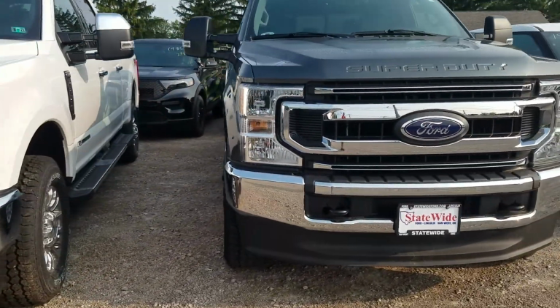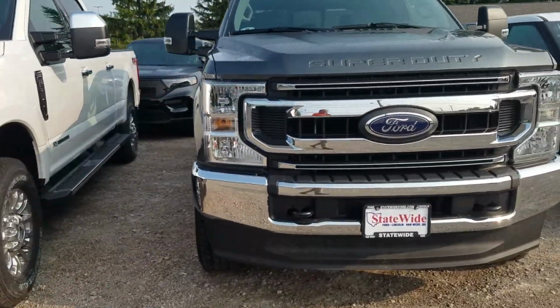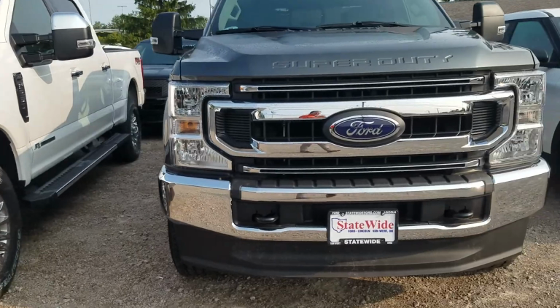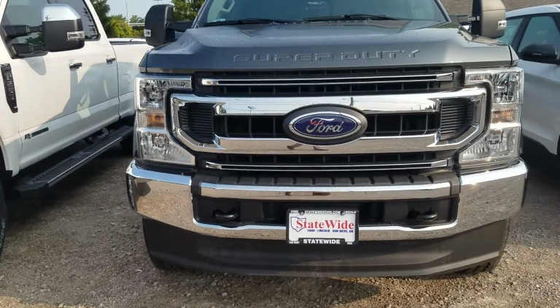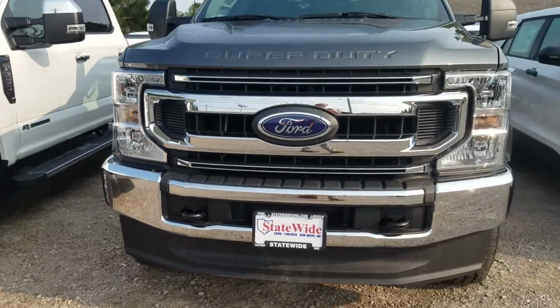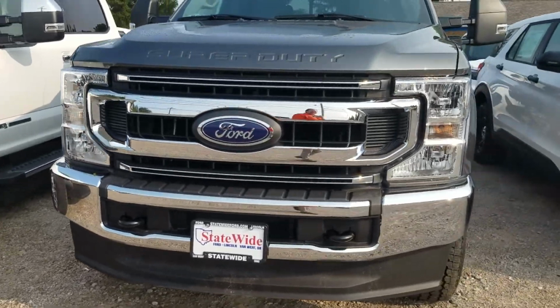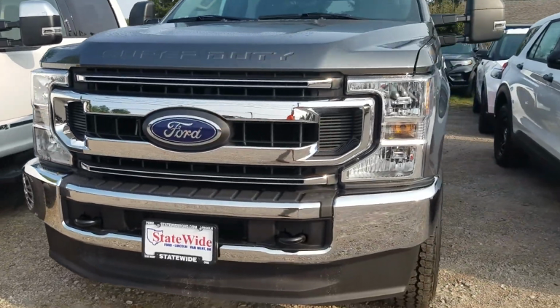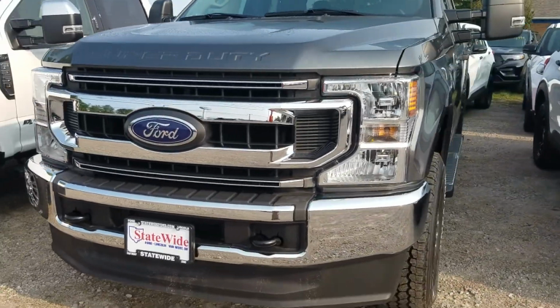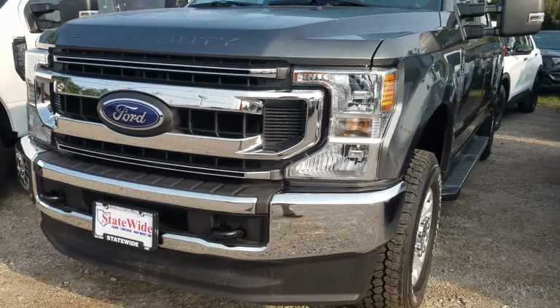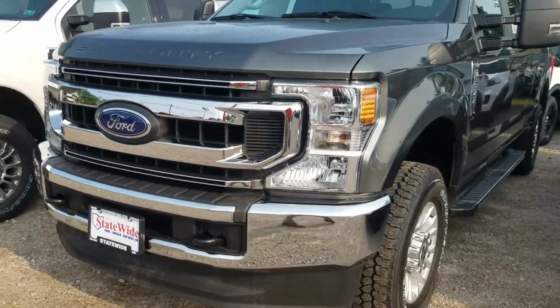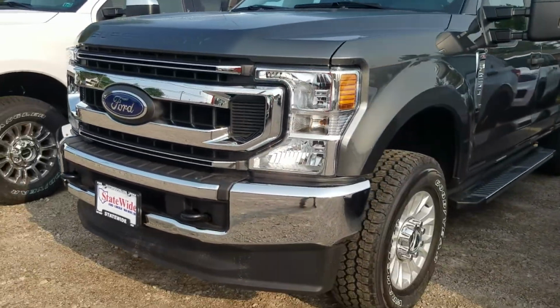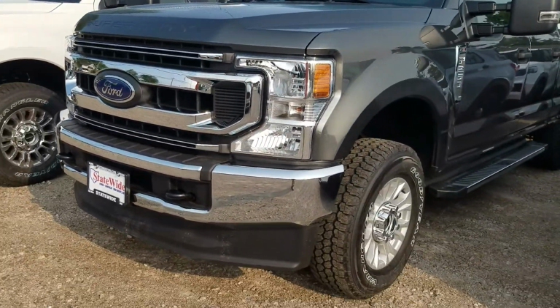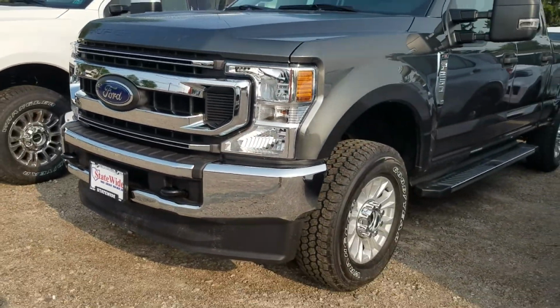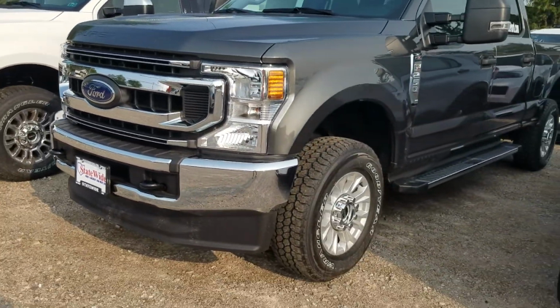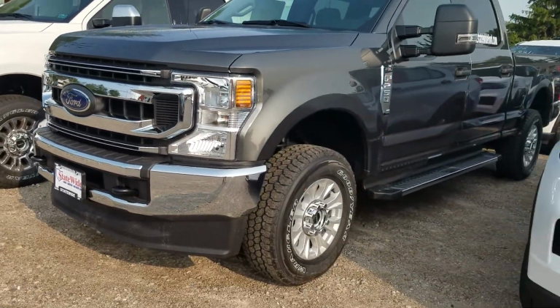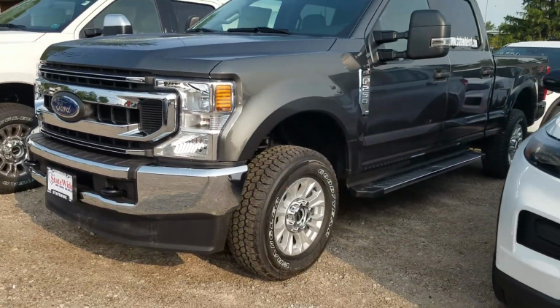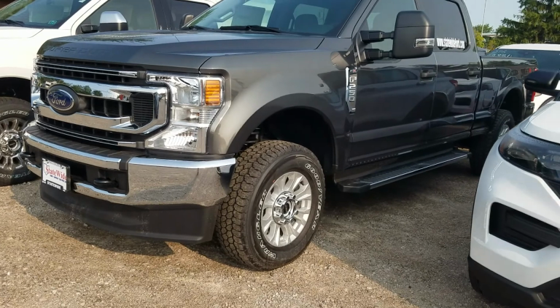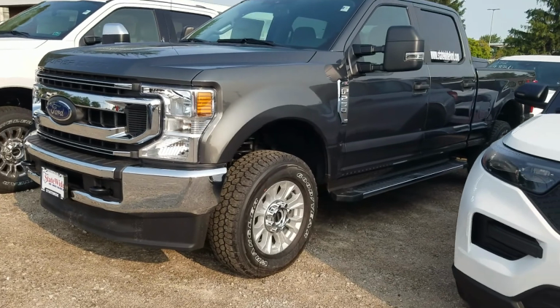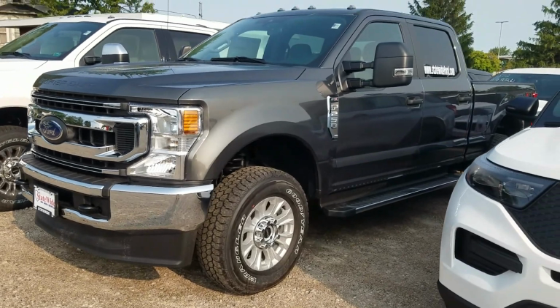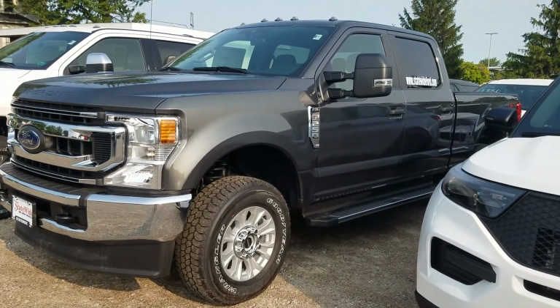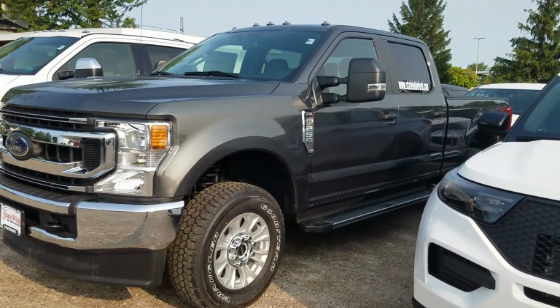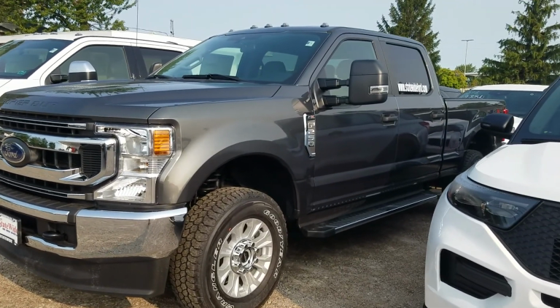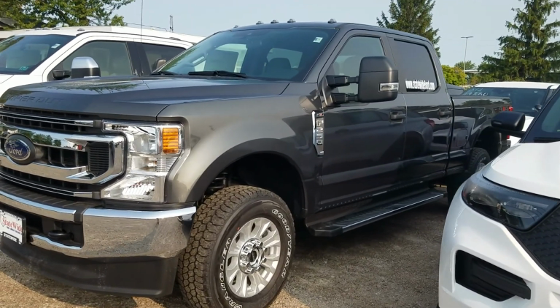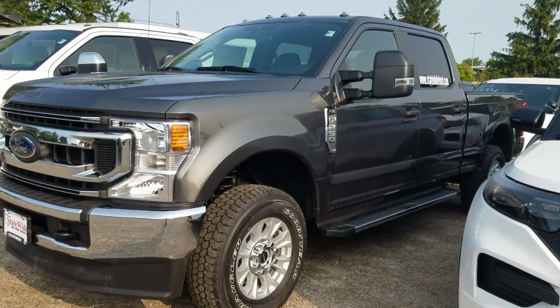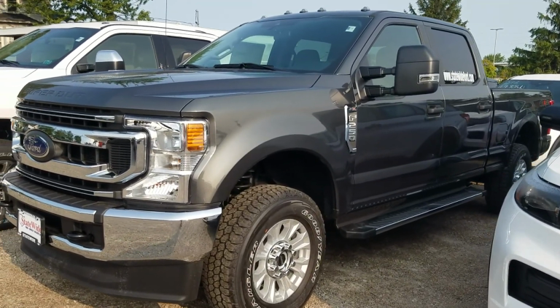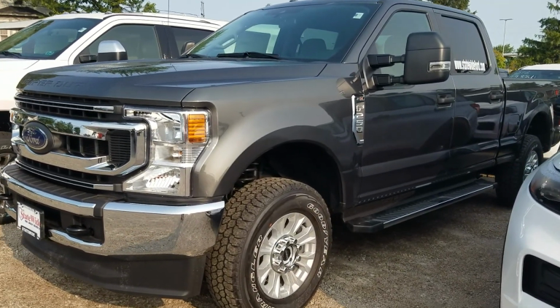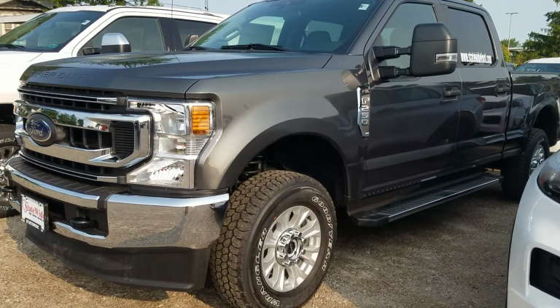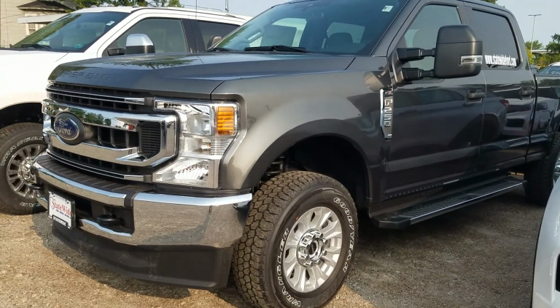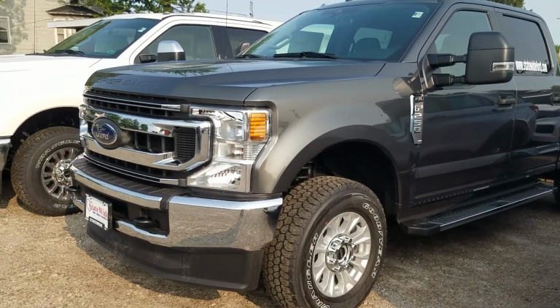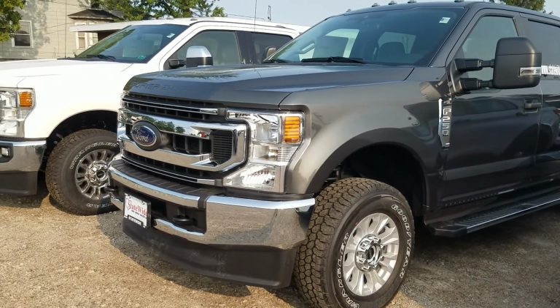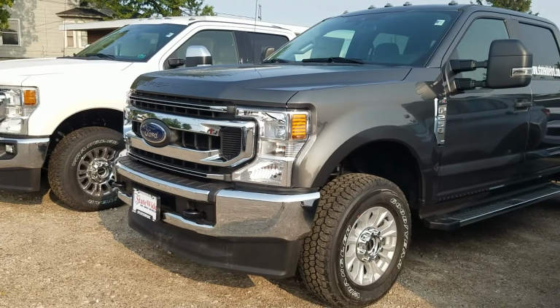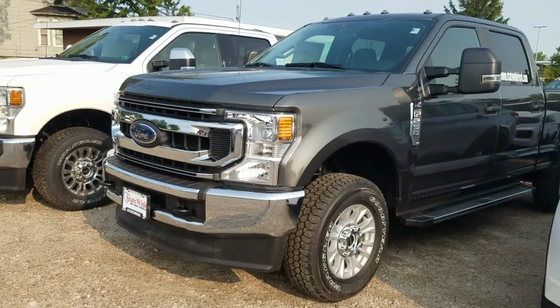This guy sitting beside it does have the gas engine, plus it is the XL. It's actually the STX package, so it keeps that price tag quite a bit lower than the white one sitting beside it.